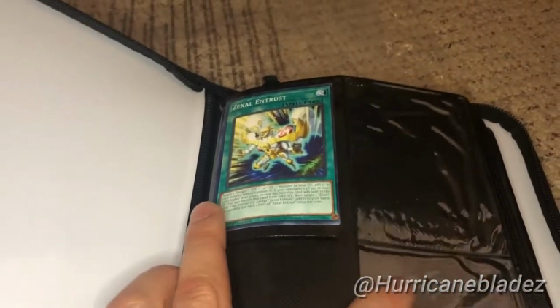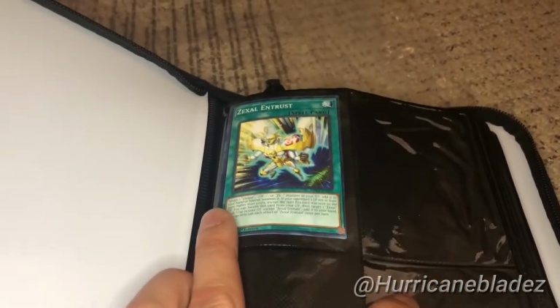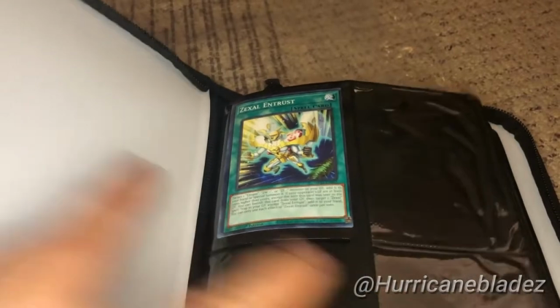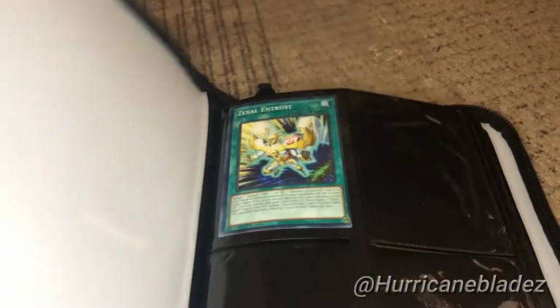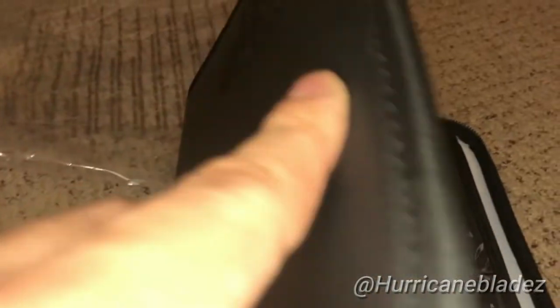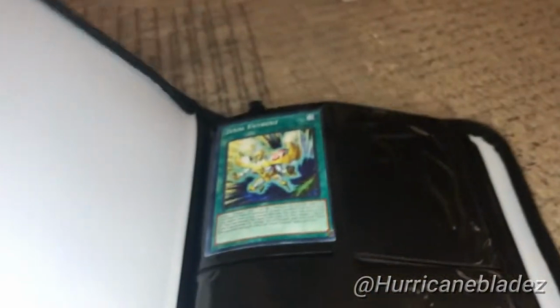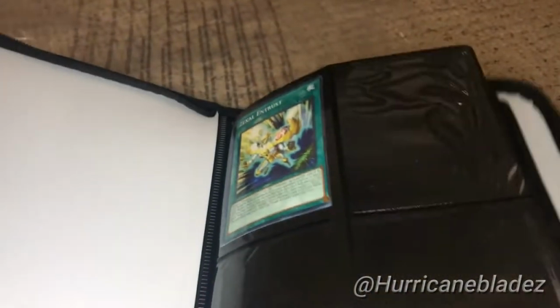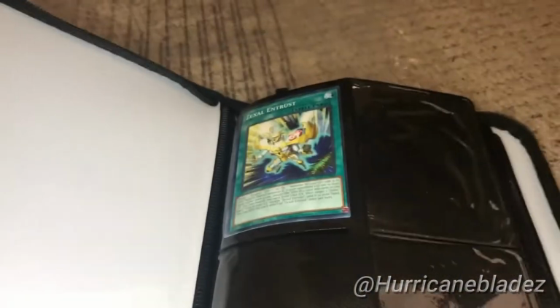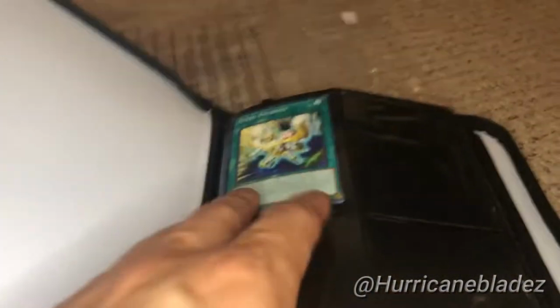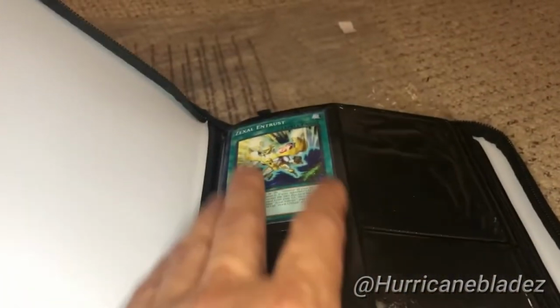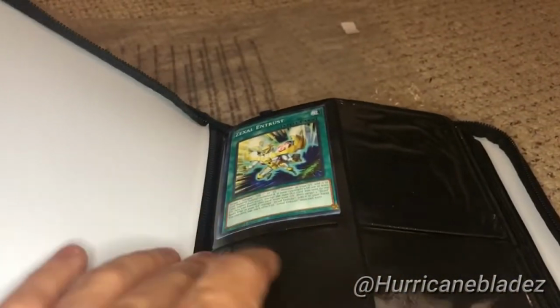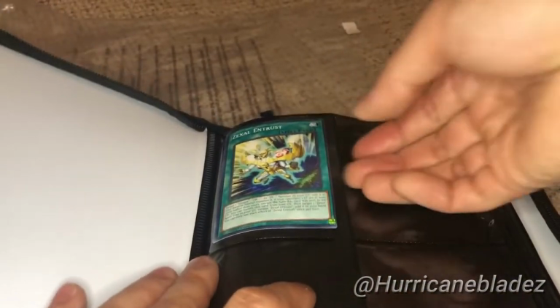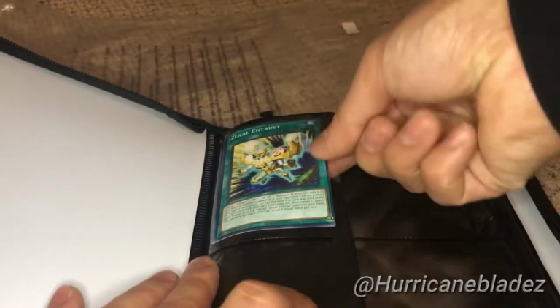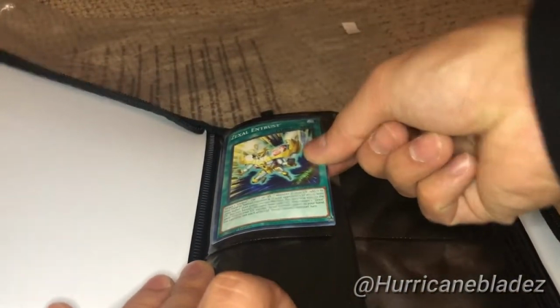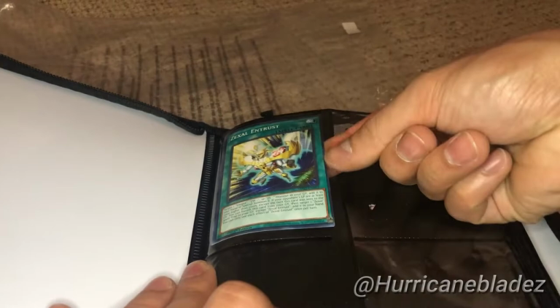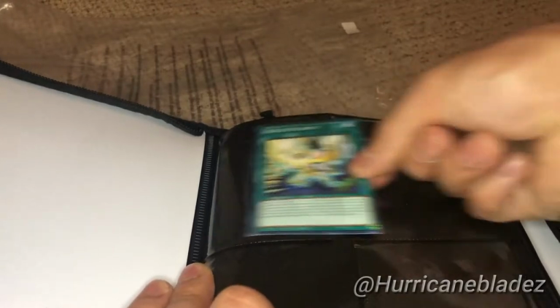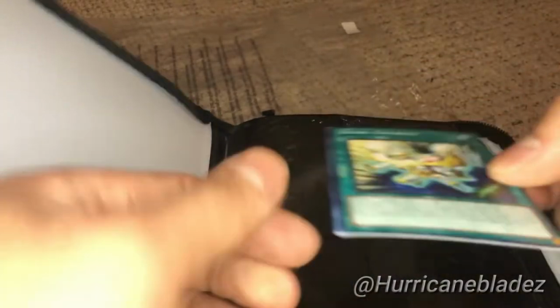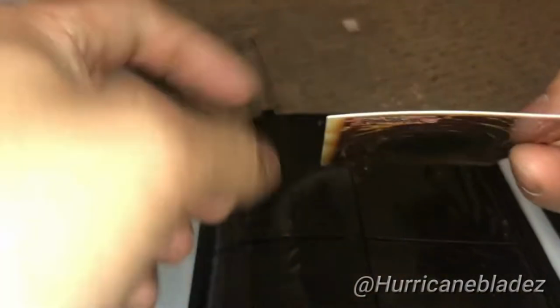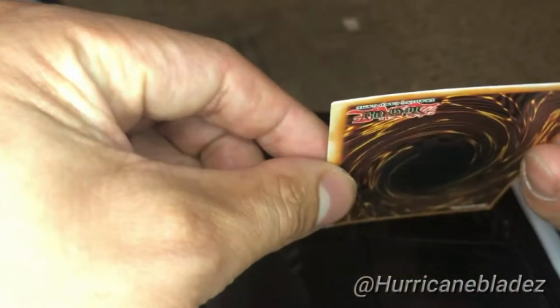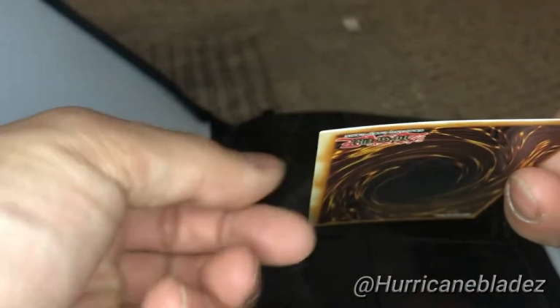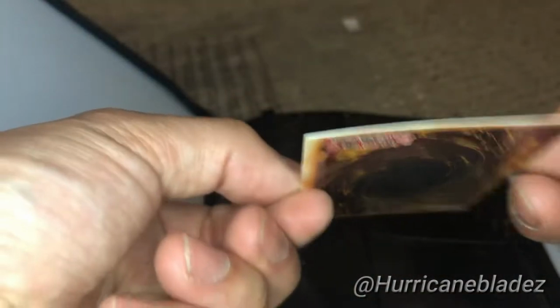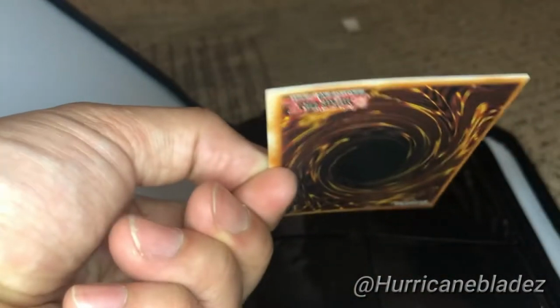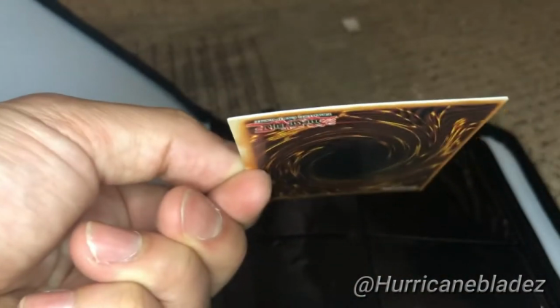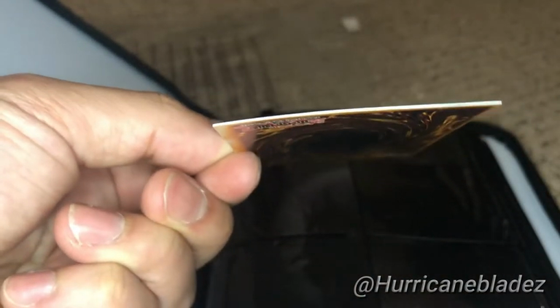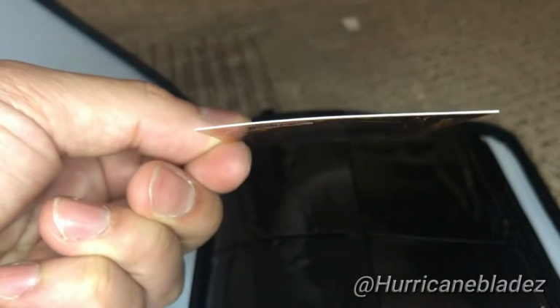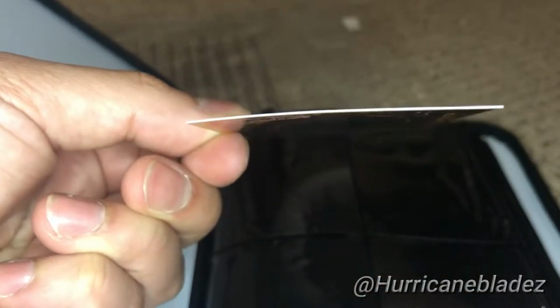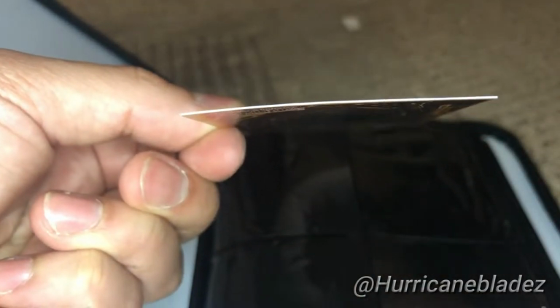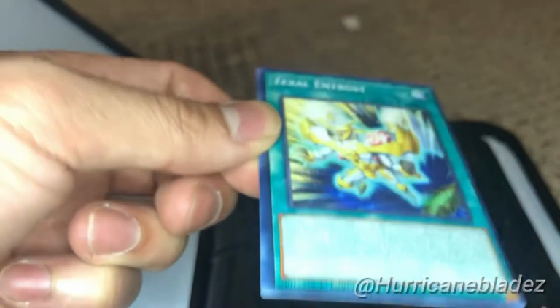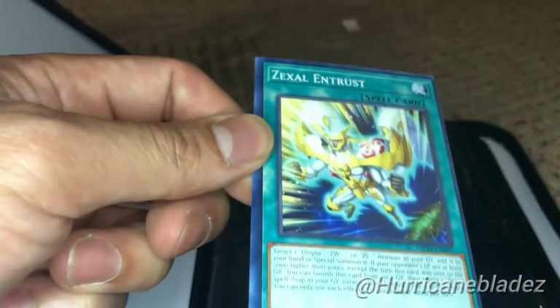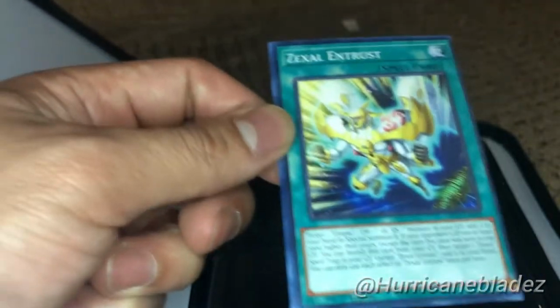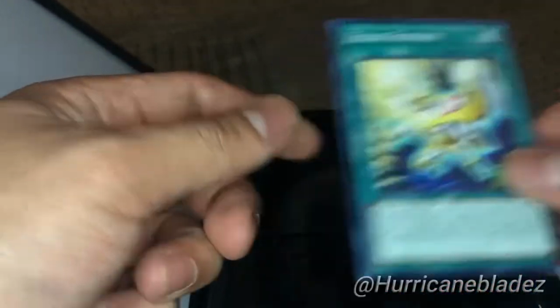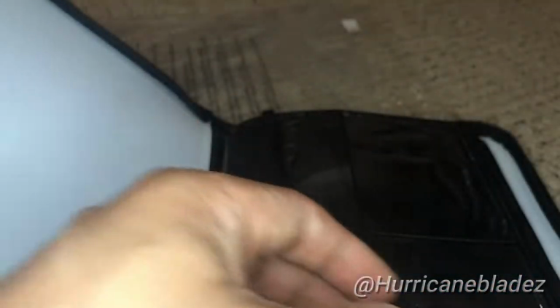It bends. Look at that. Take it out — oh my god, it already bent. See? Not good for your cards.